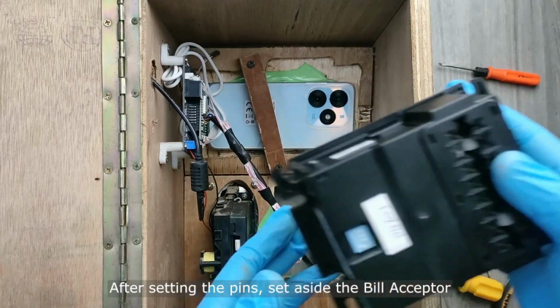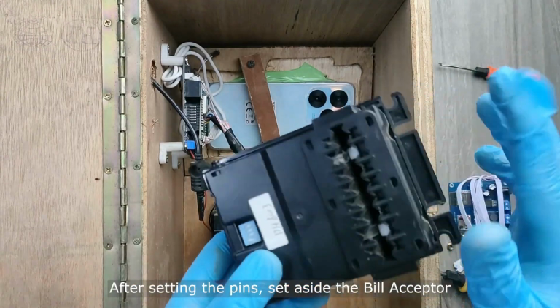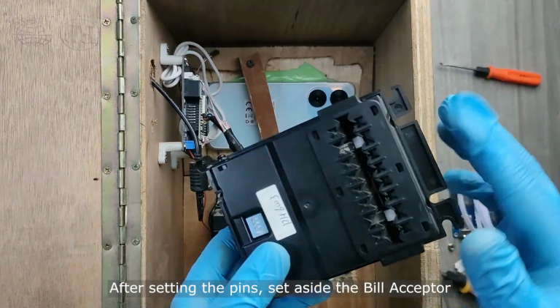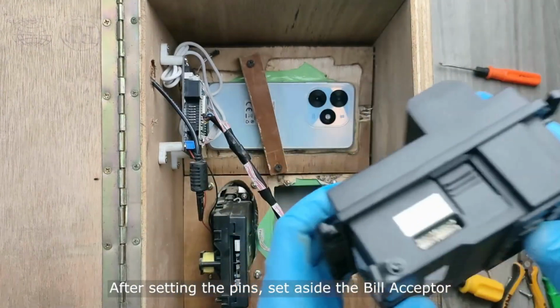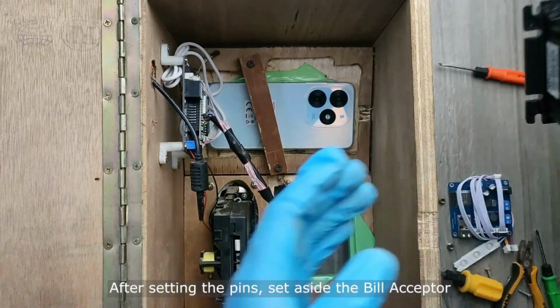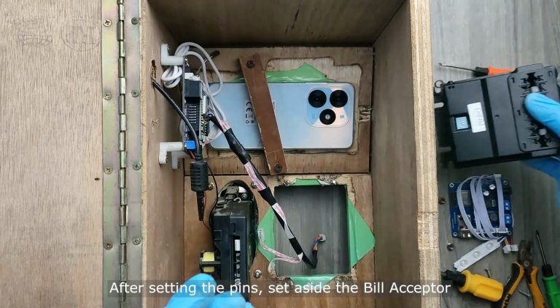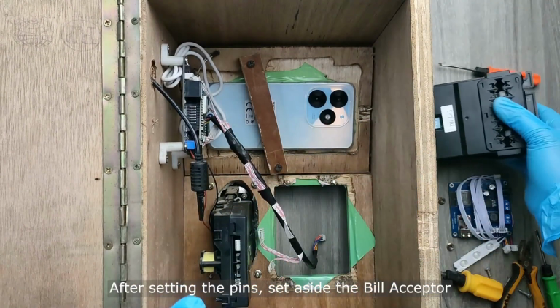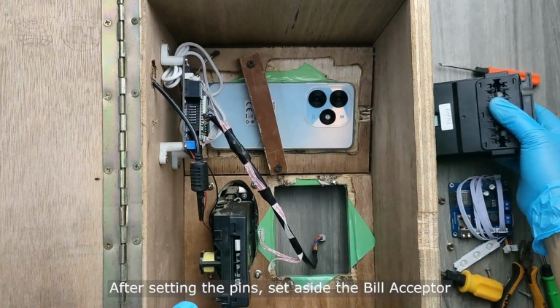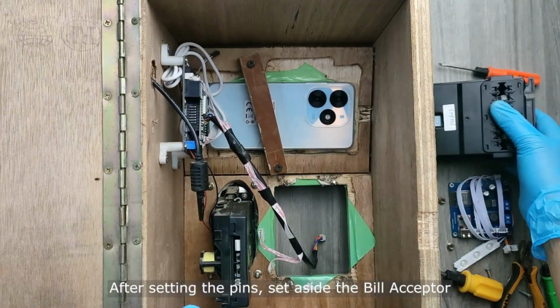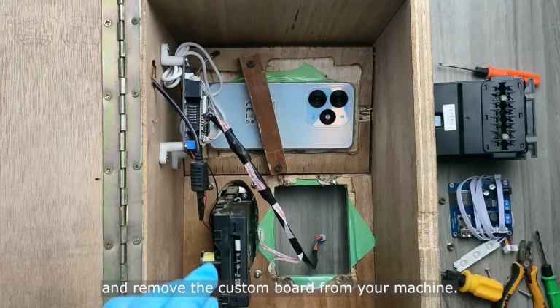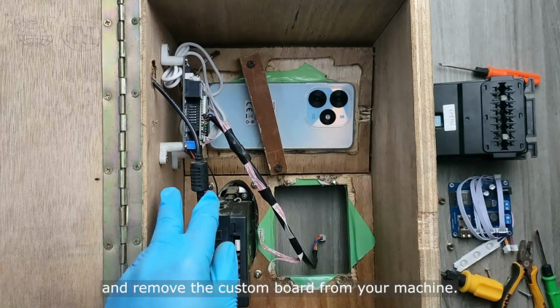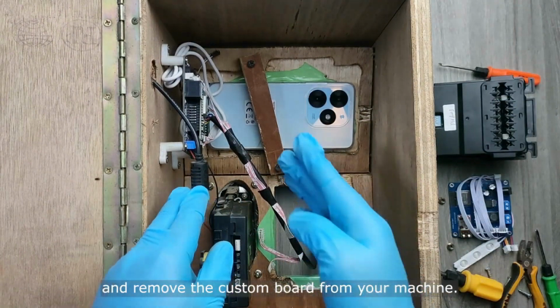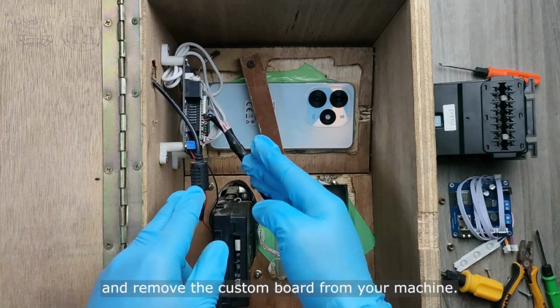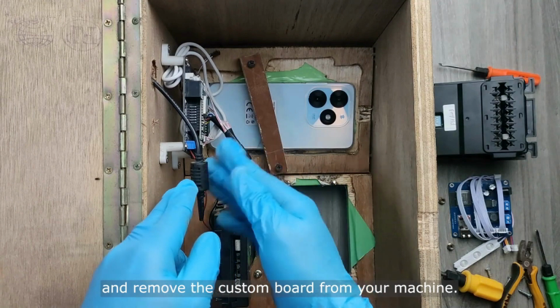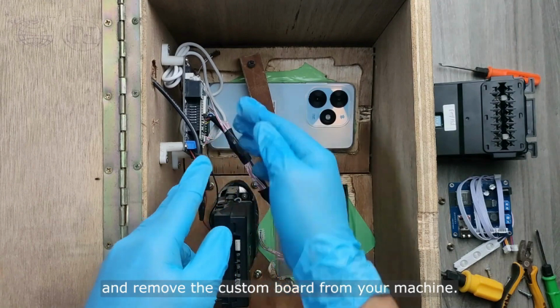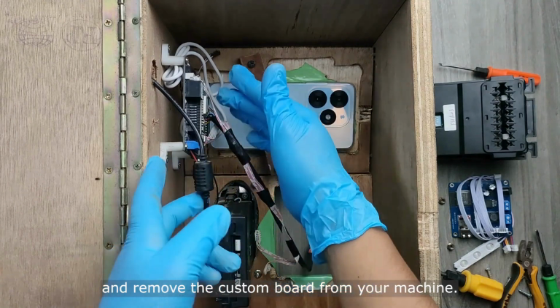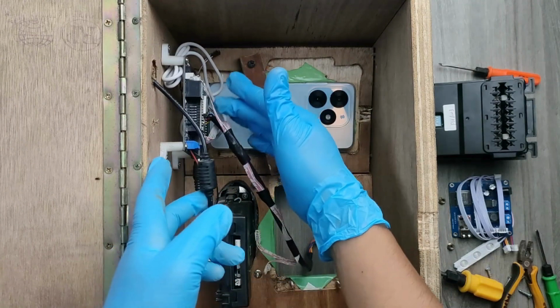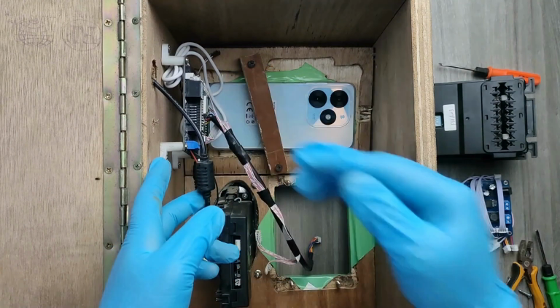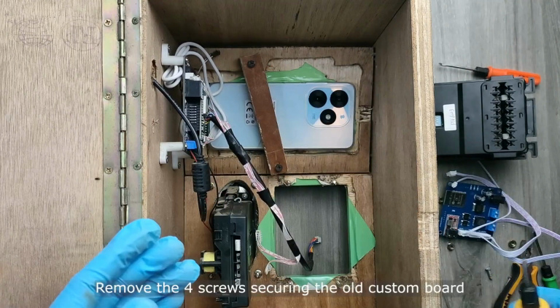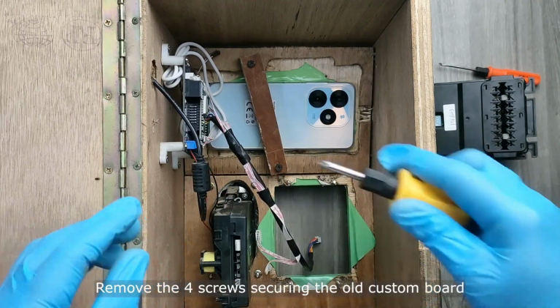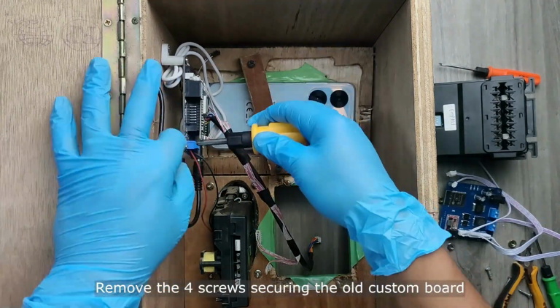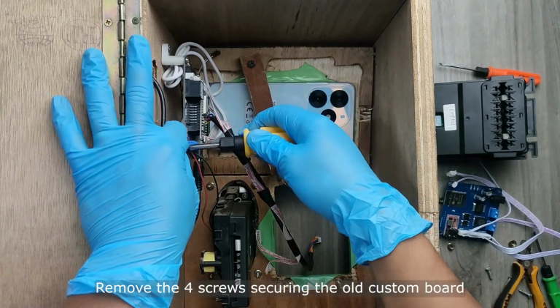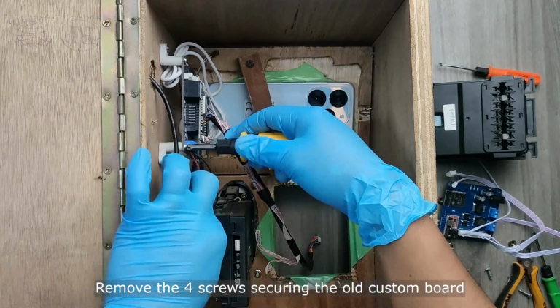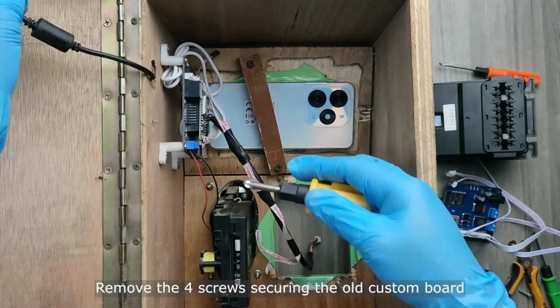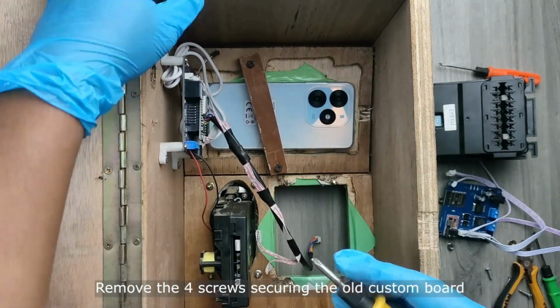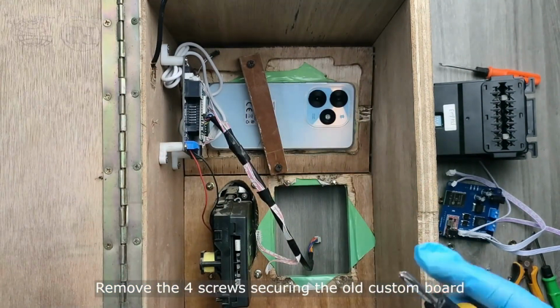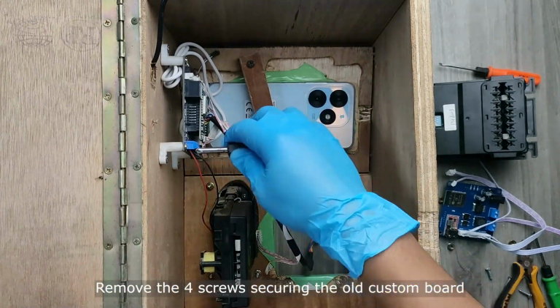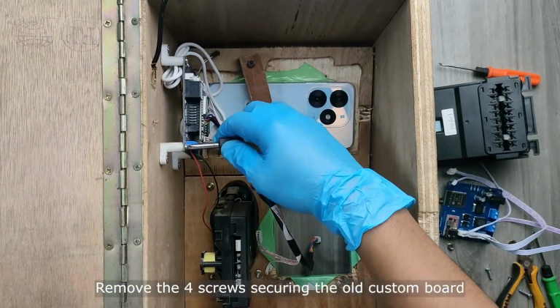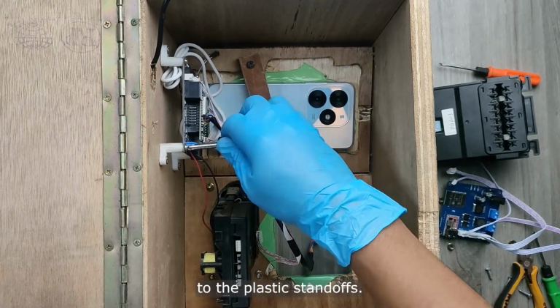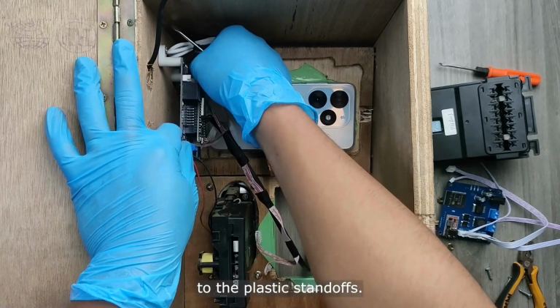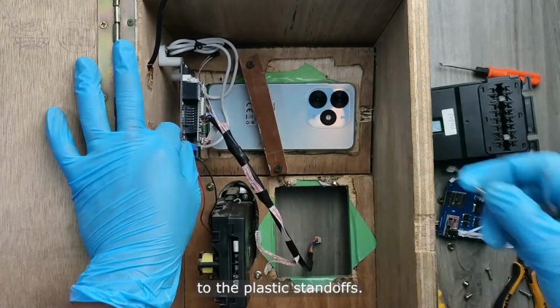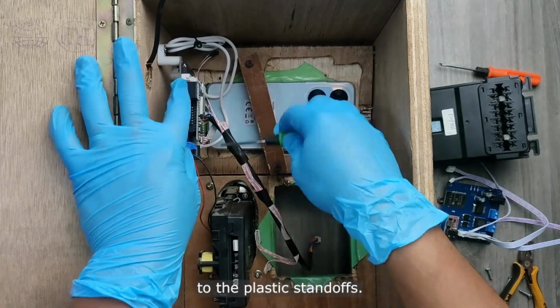After setting the pins, set aside the bill acceptor and remove the custom board from your machine. Remove the four screws securing the old custom board to the plastic standoffs.